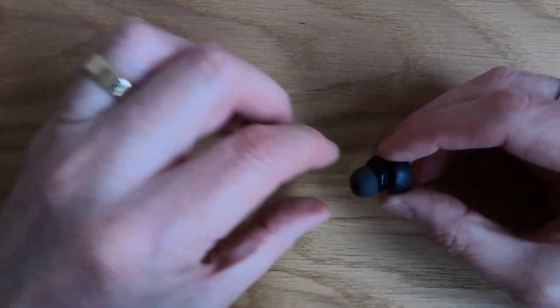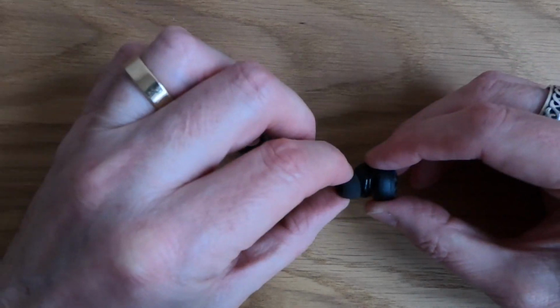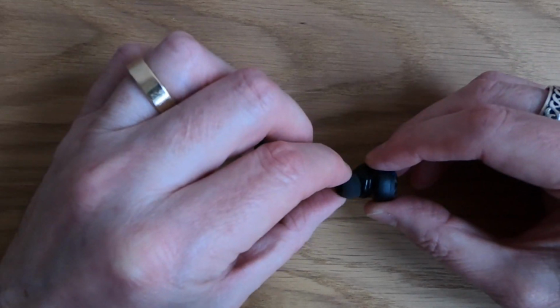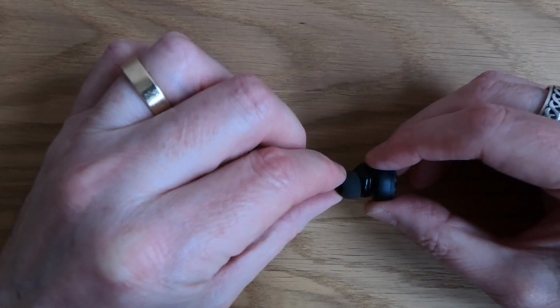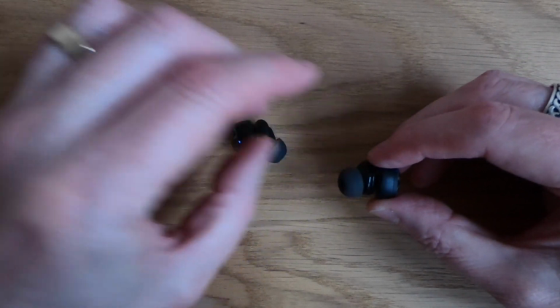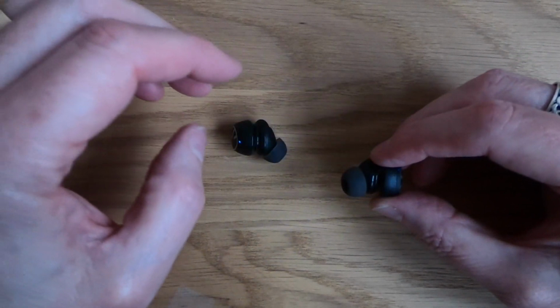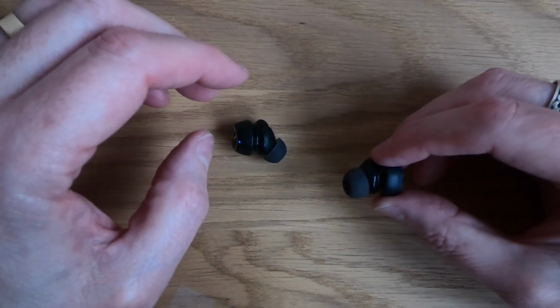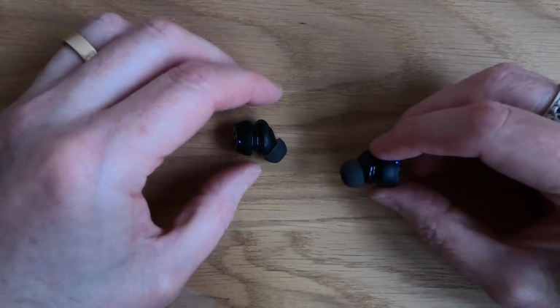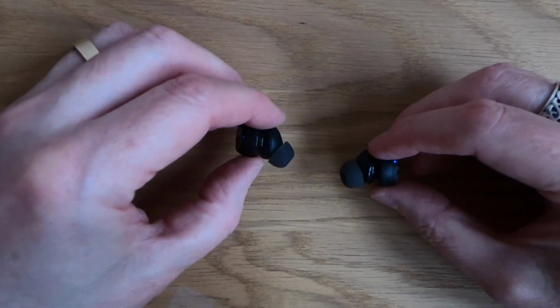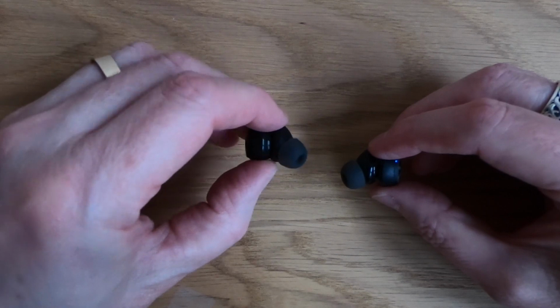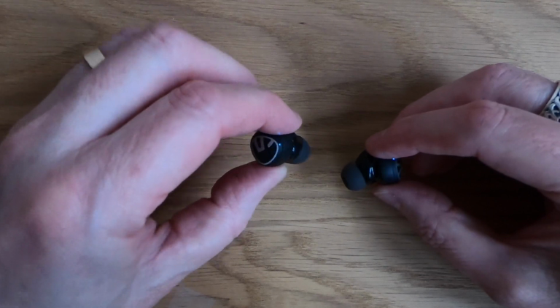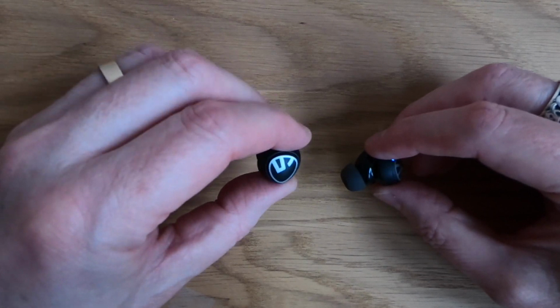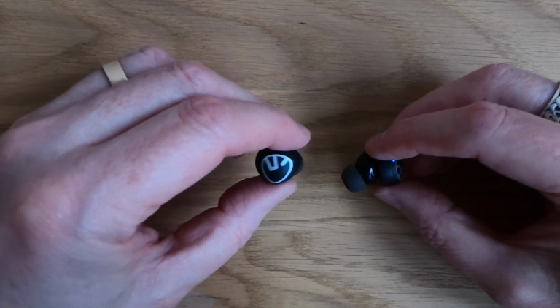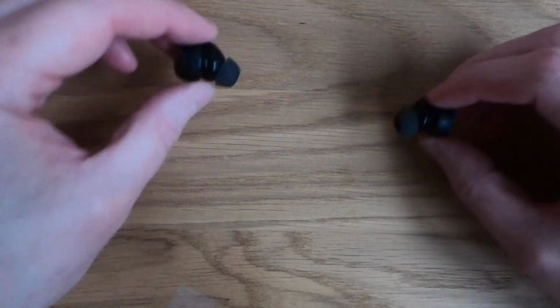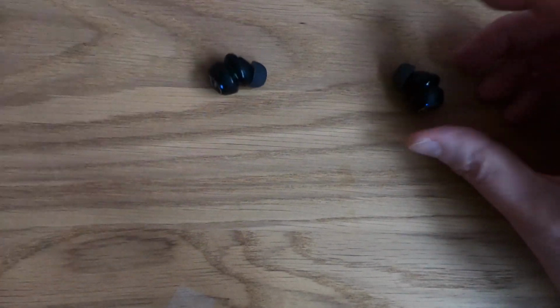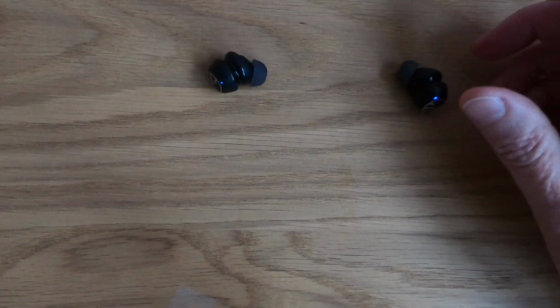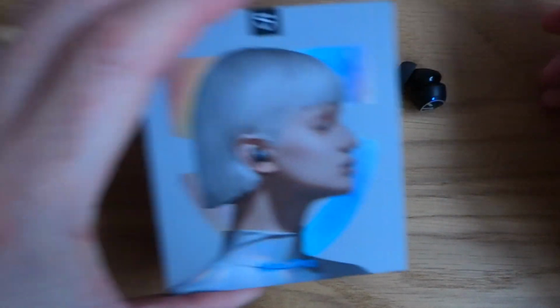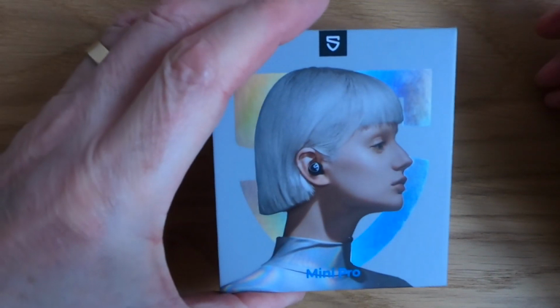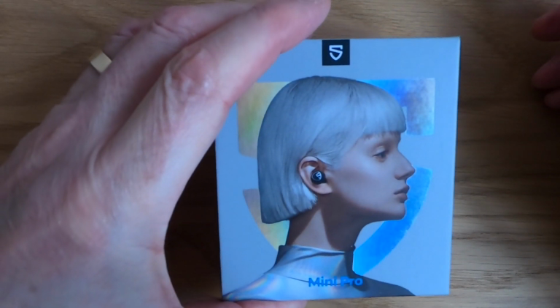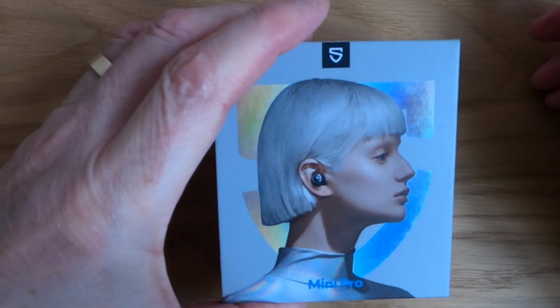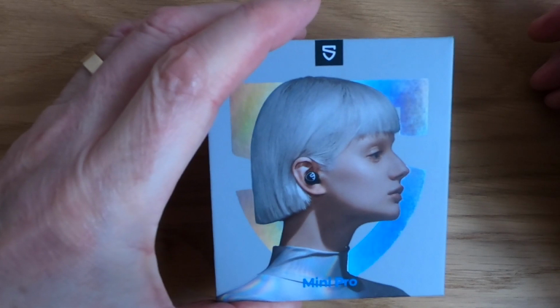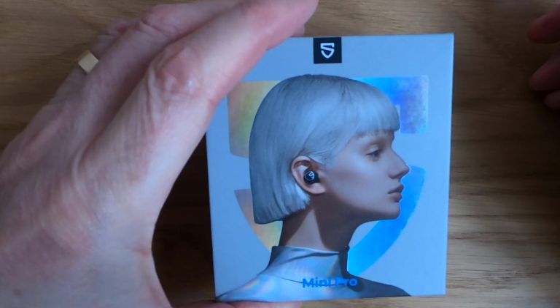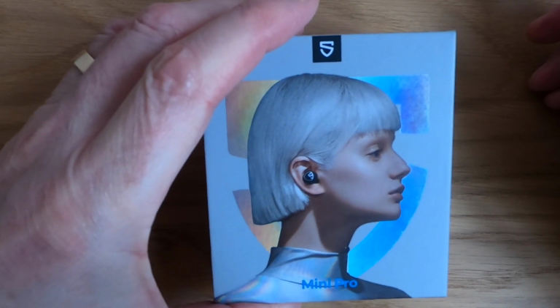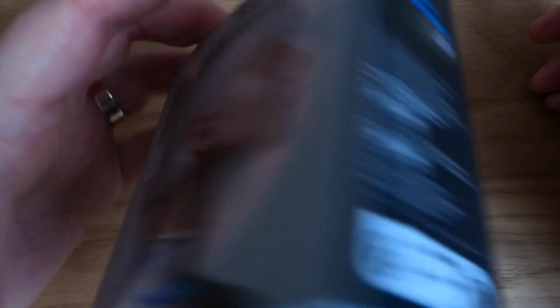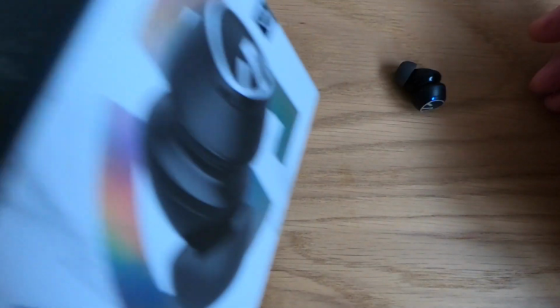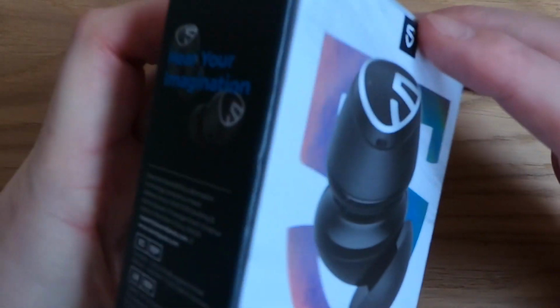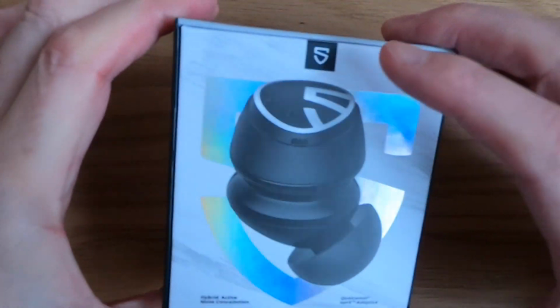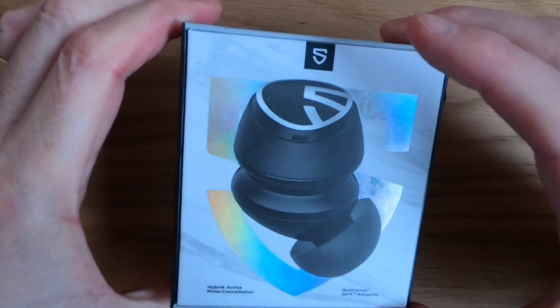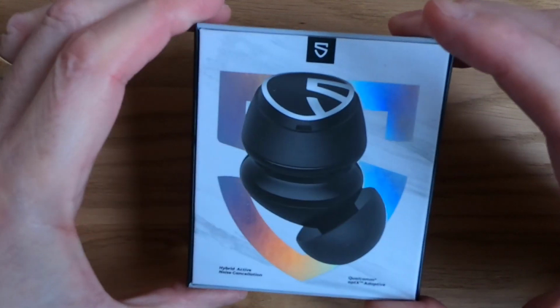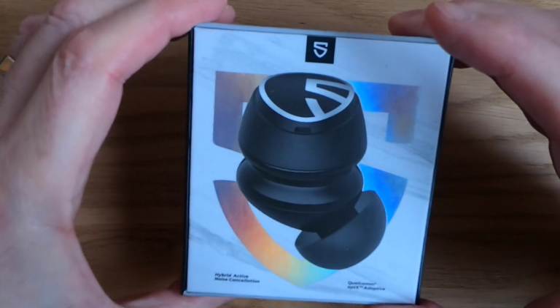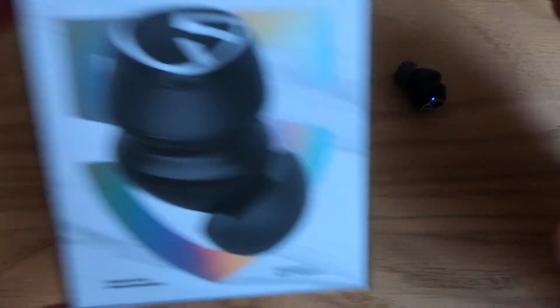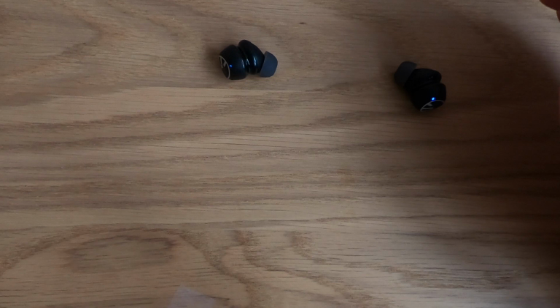These little silicone grippy things that go in your ears fit my ears perfectly, but there are two alternative sizes which come in the rather nice little display box. I don't do unboxings as you know, but that's what the box looks like in case you want to see it. And we will come to the sound next.